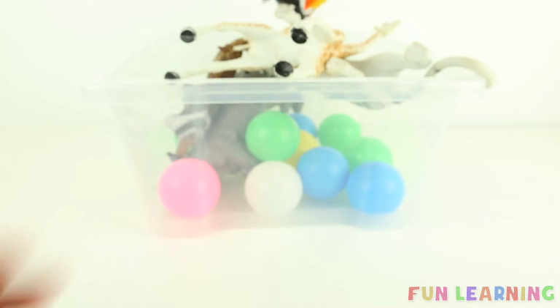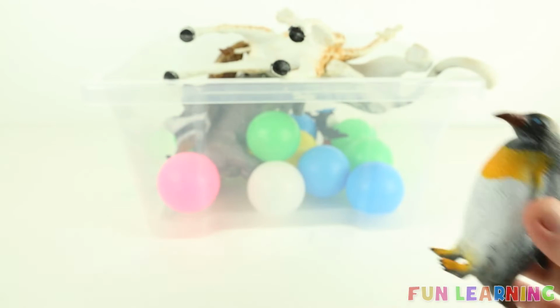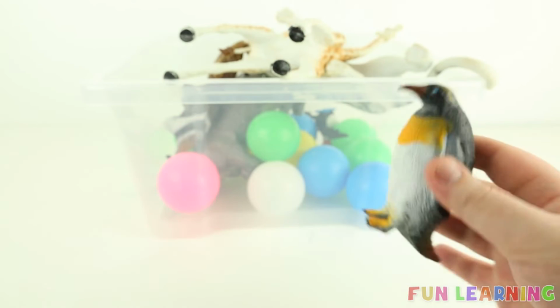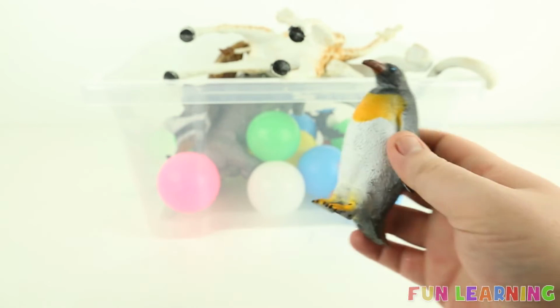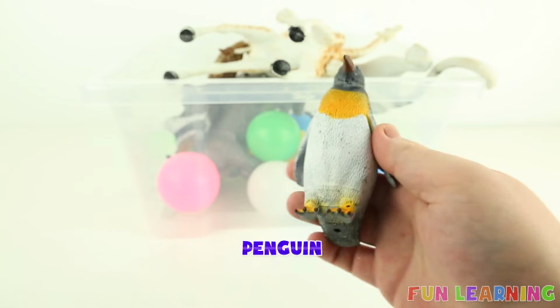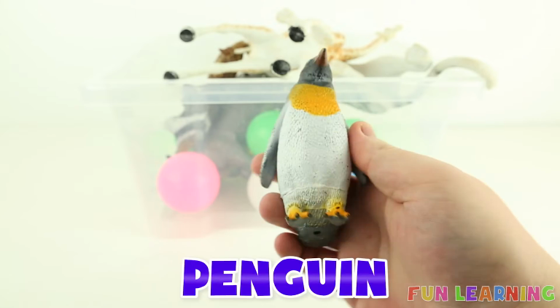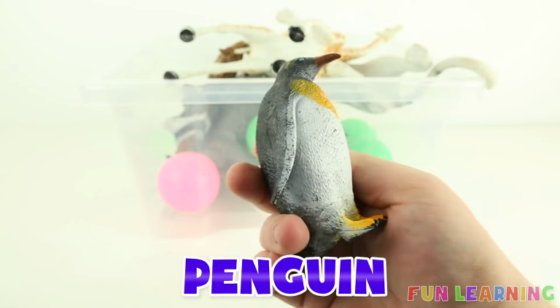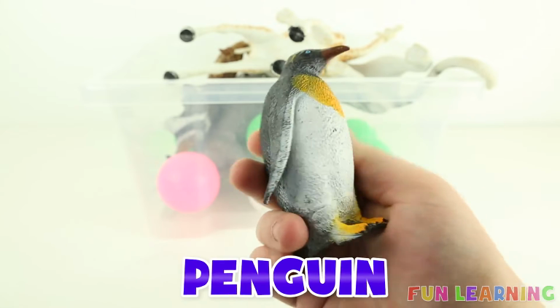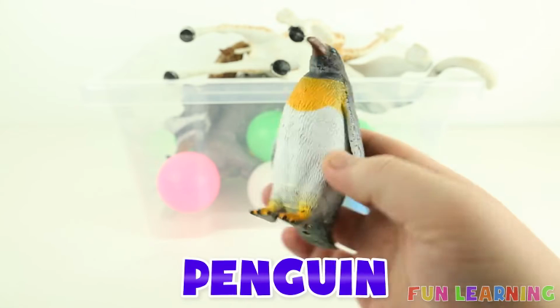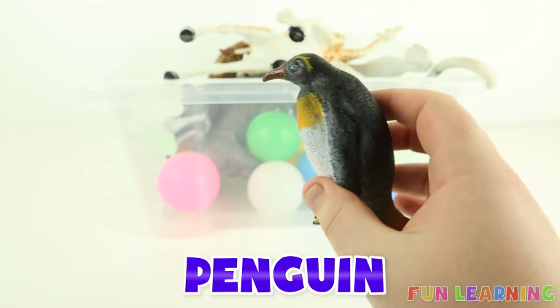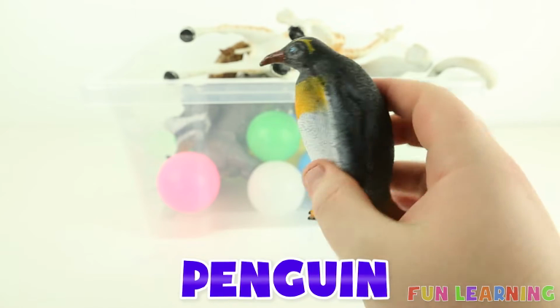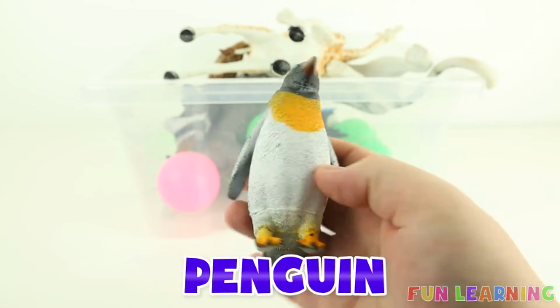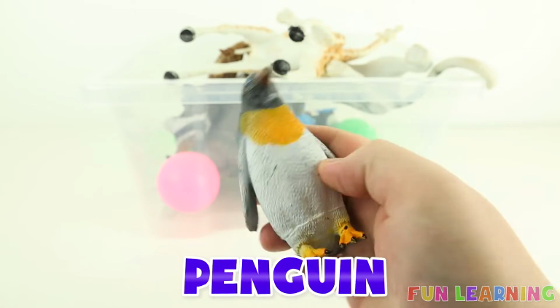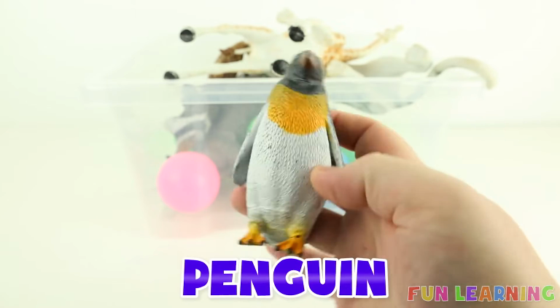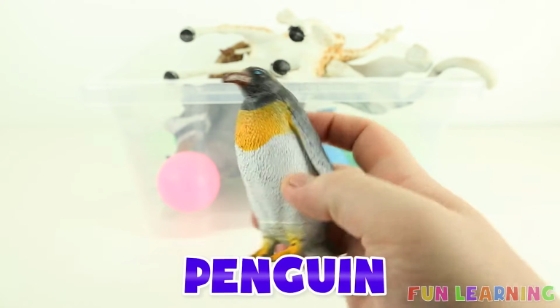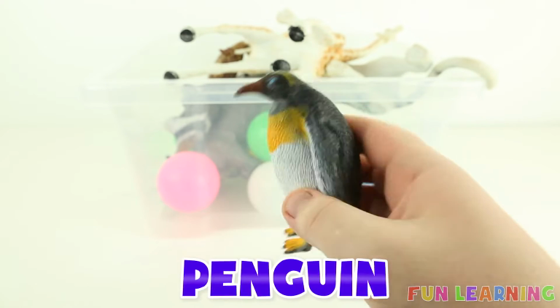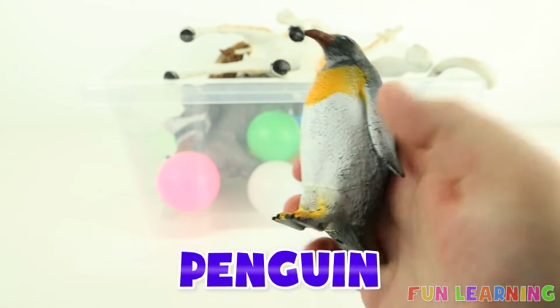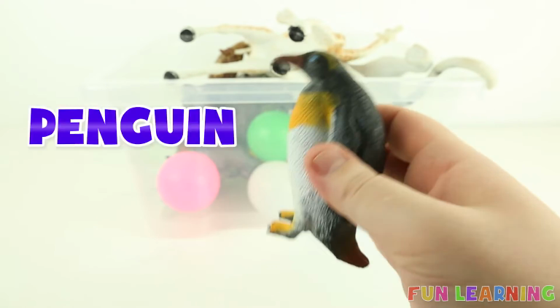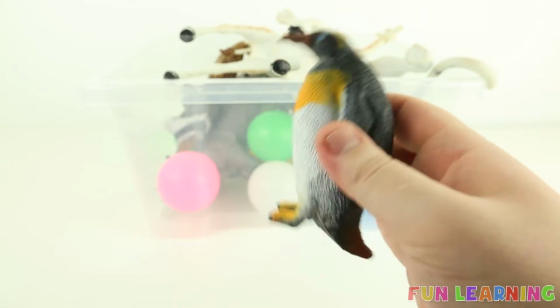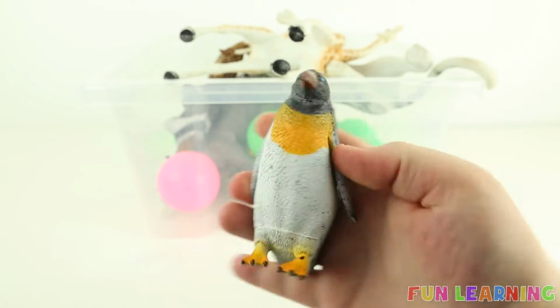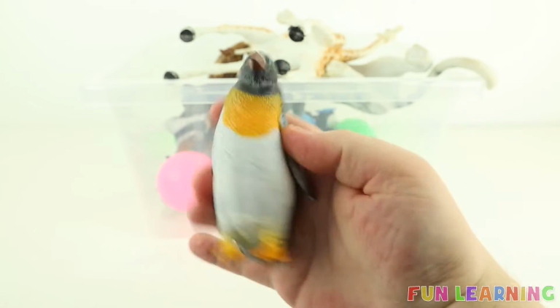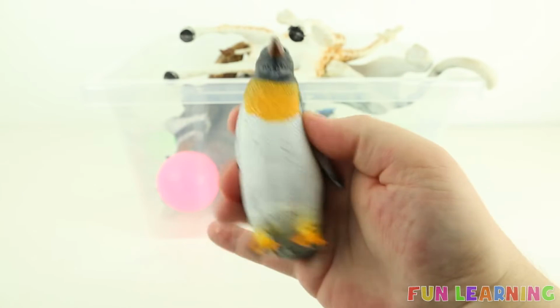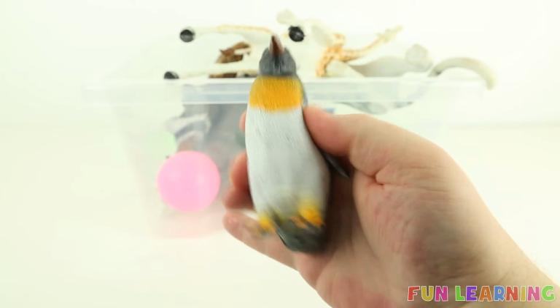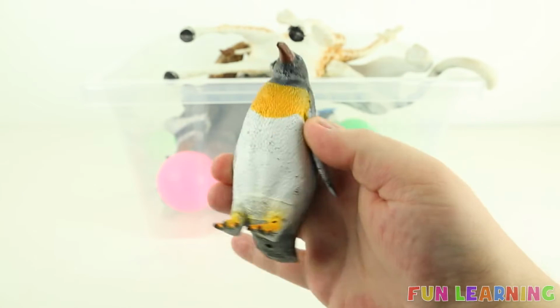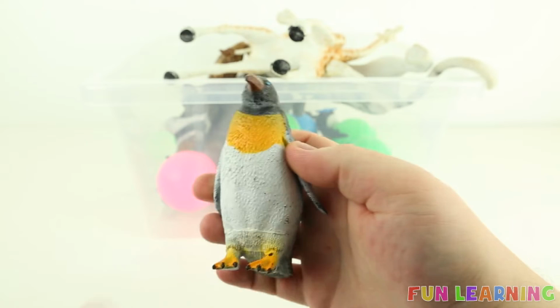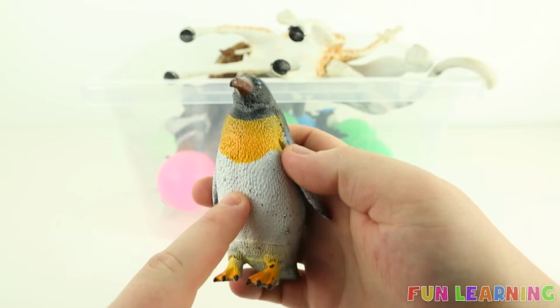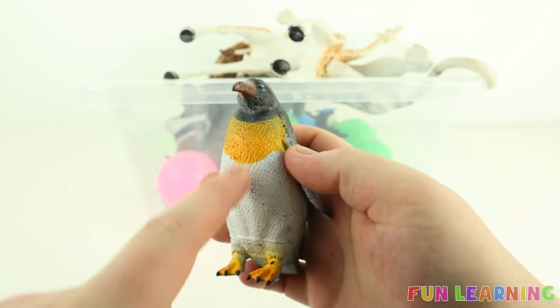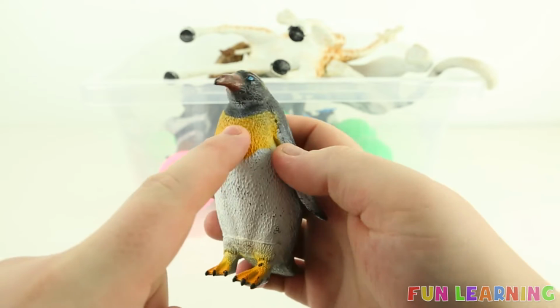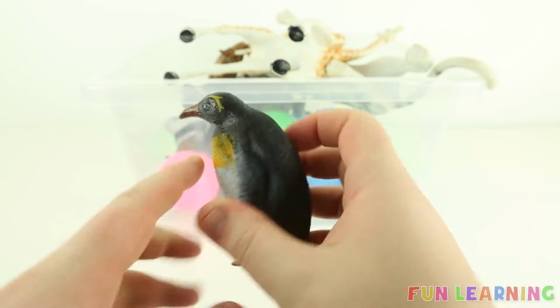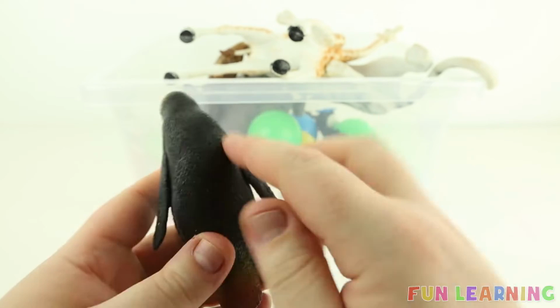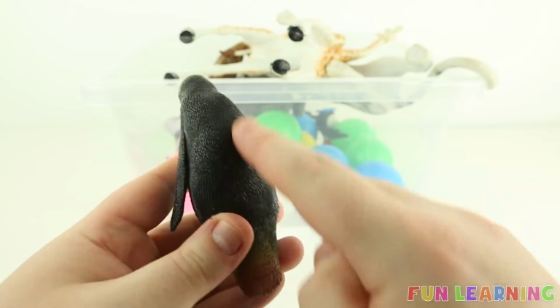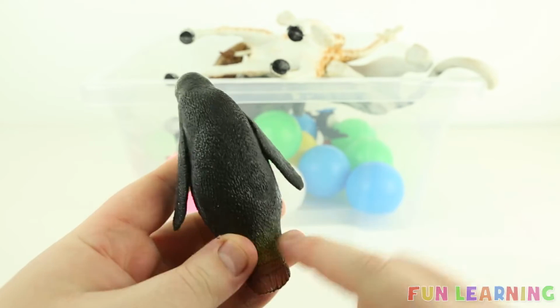P is for penguin. Say it with me: penguin. It's white, yellow and black.